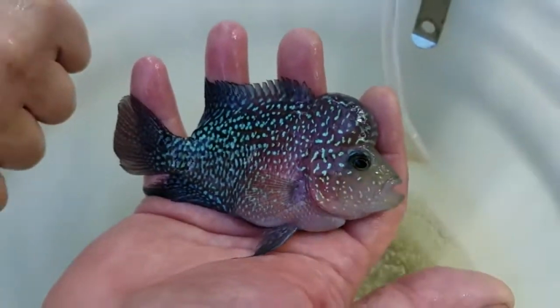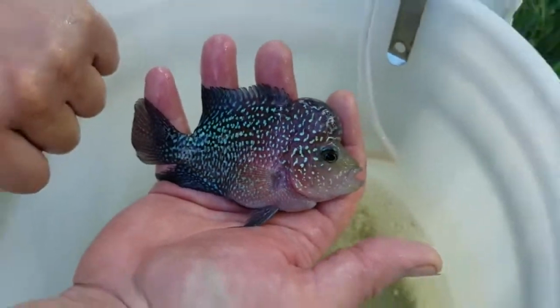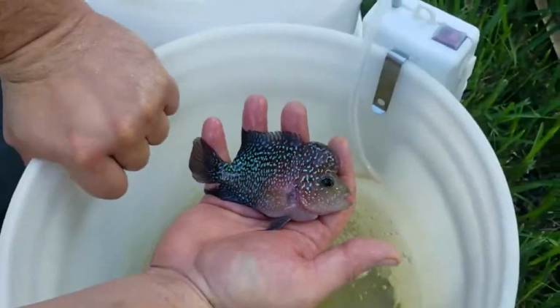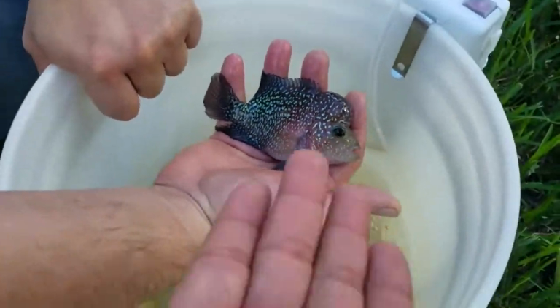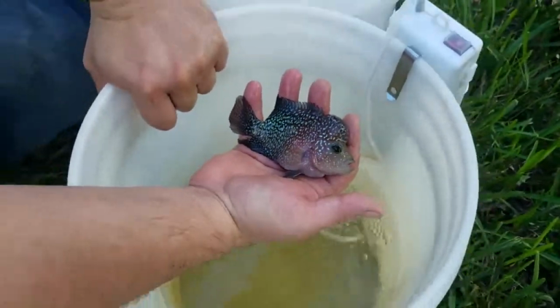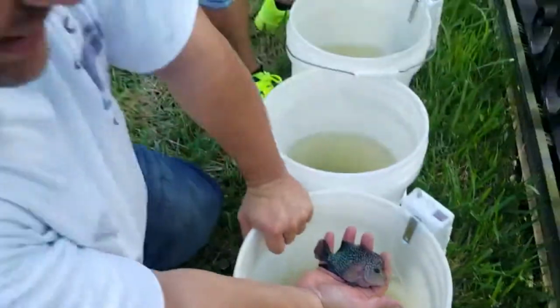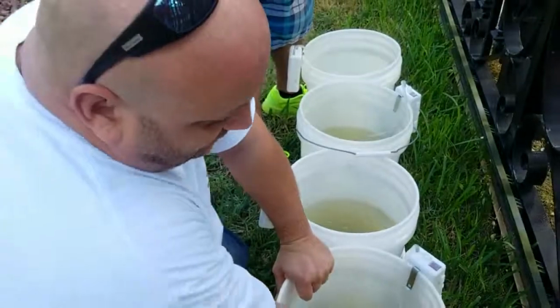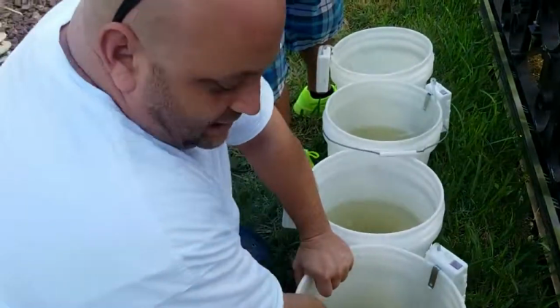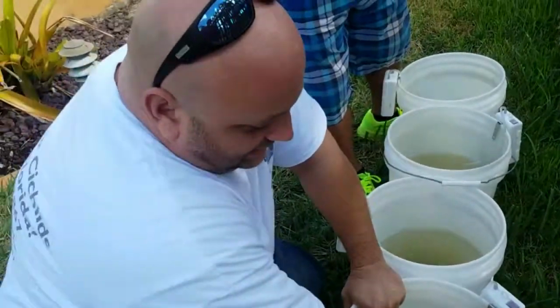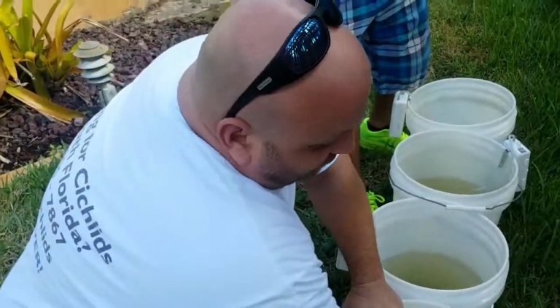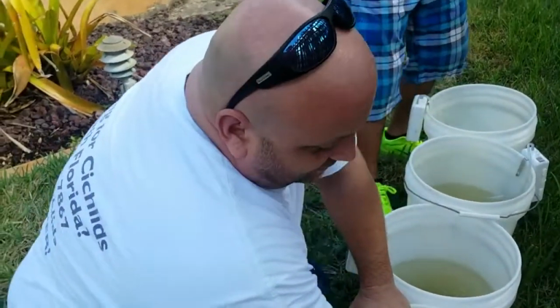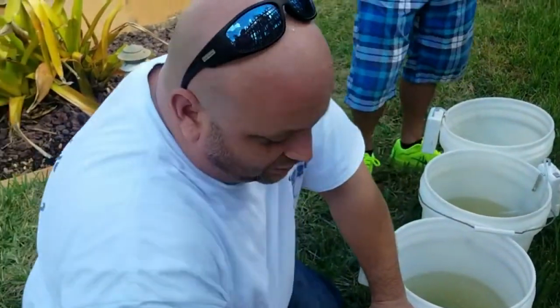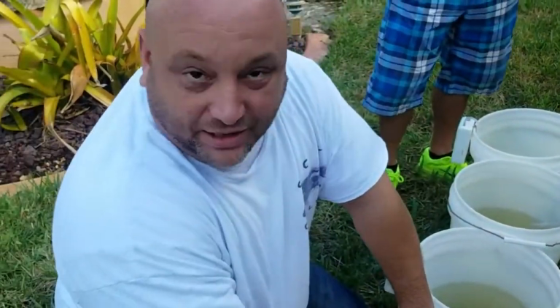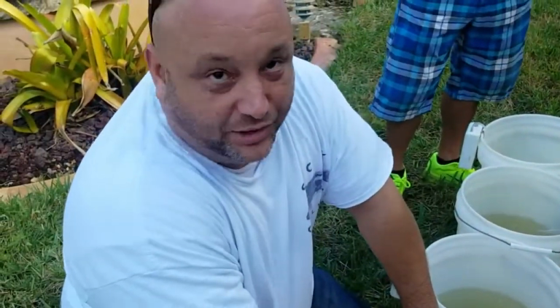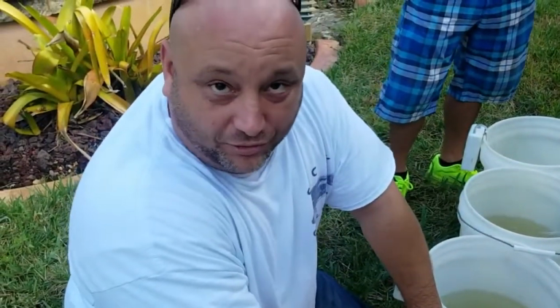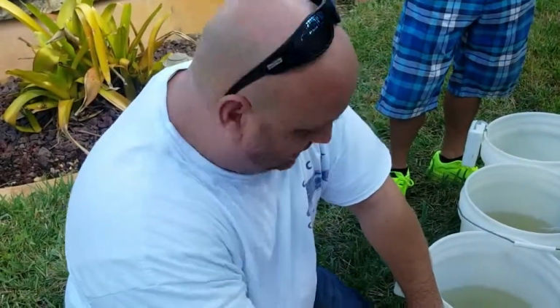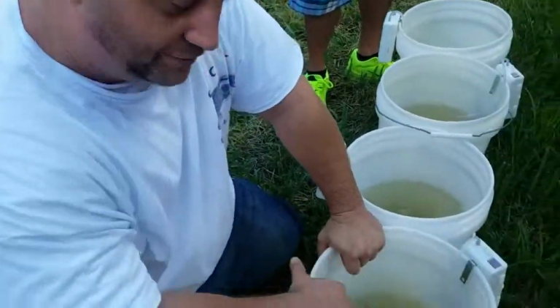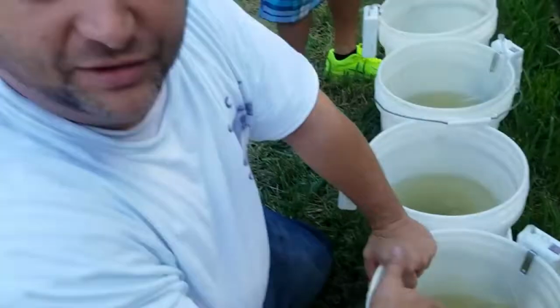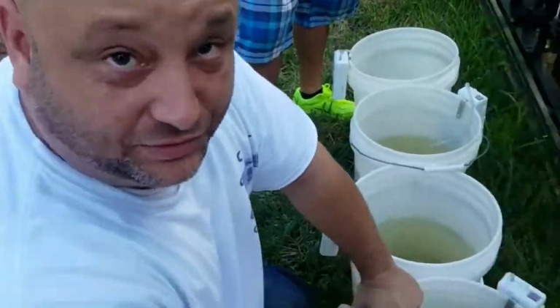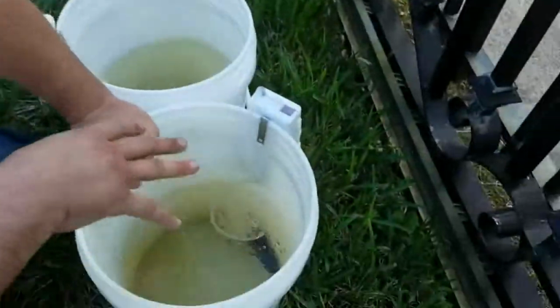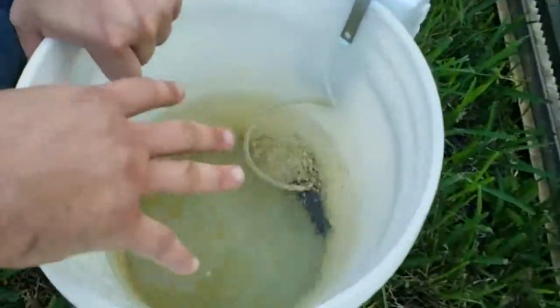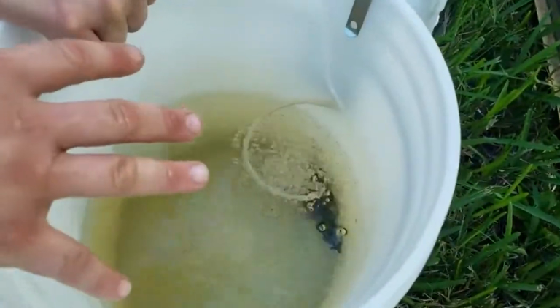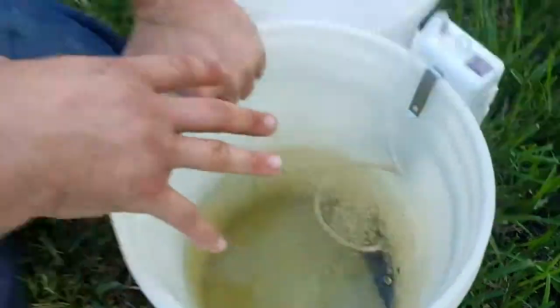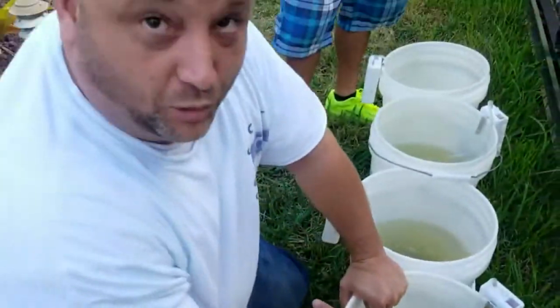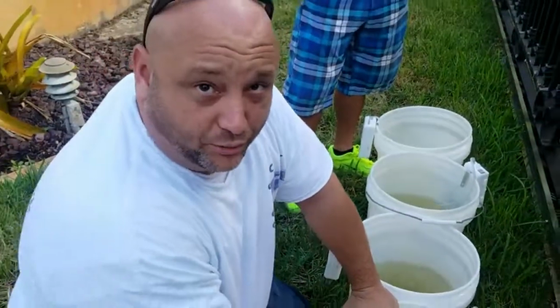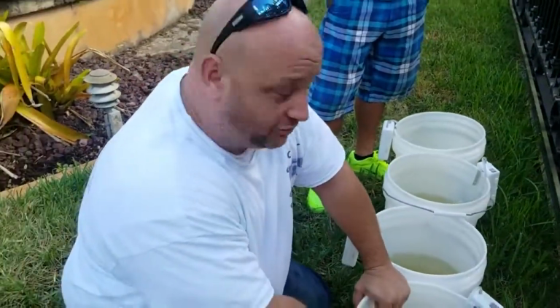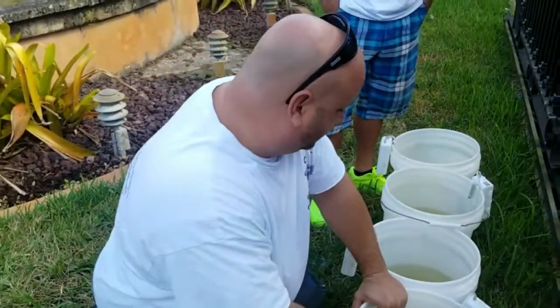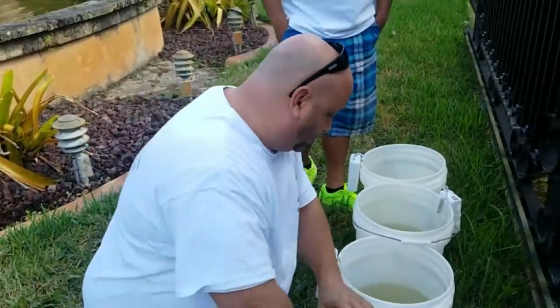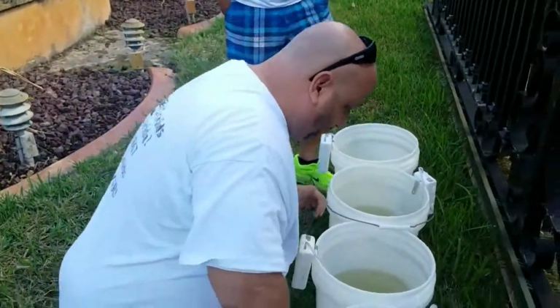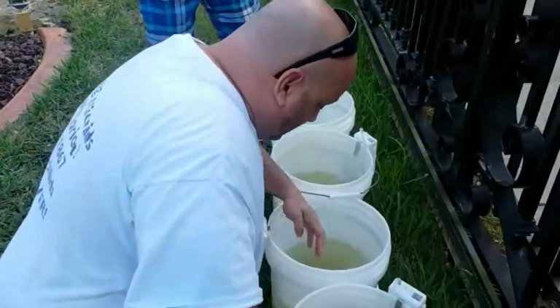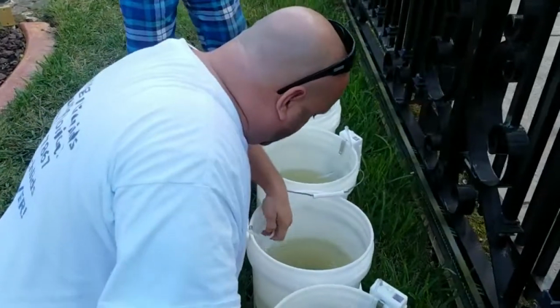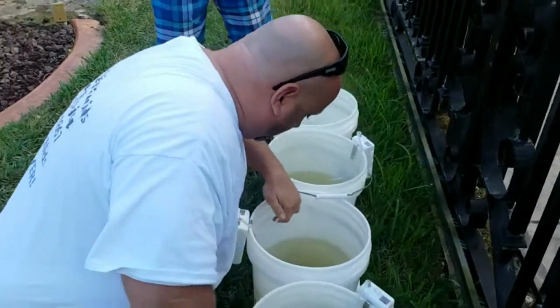How much would something like that cost? That fish right there doesn't go for any less than three, four hundred dollars, even at that size — just because of where the breeder is and the quality. It's a very high quality animal.